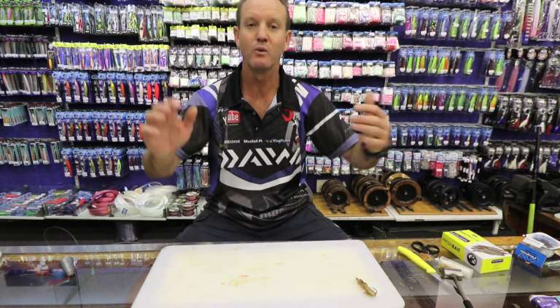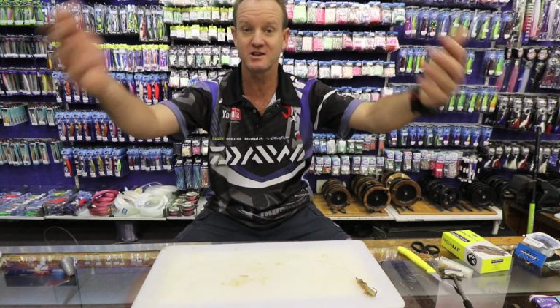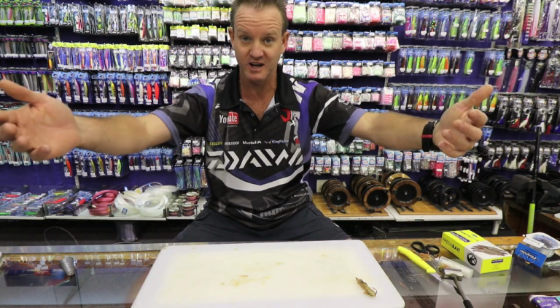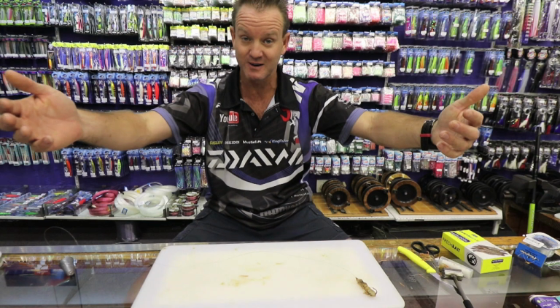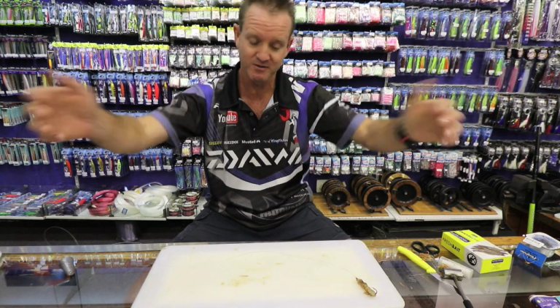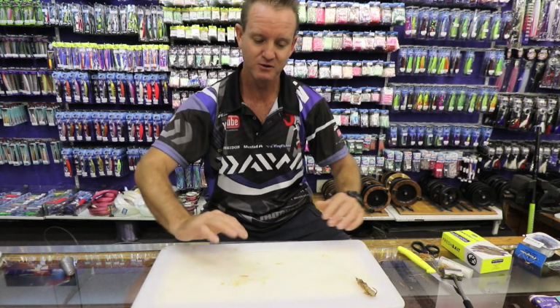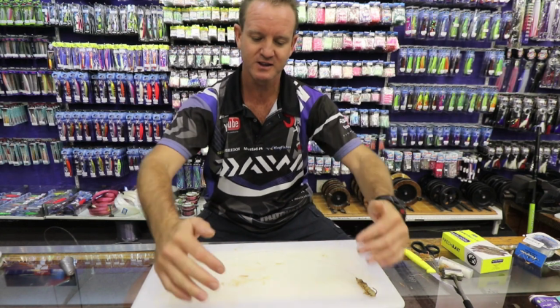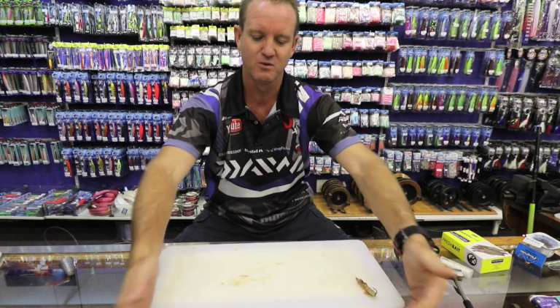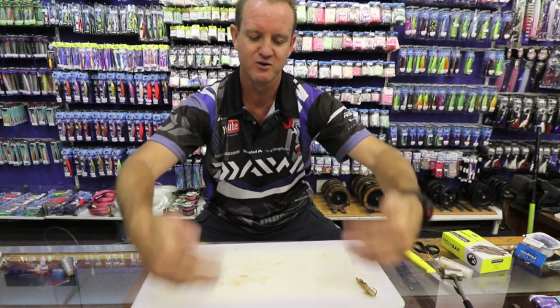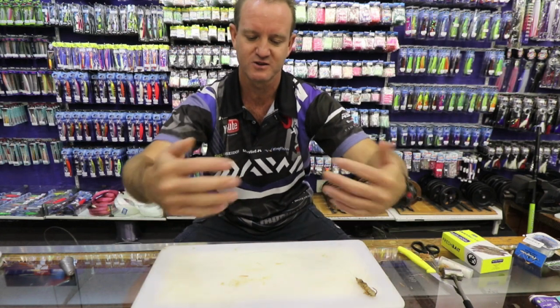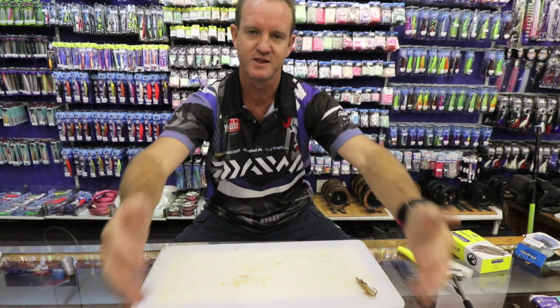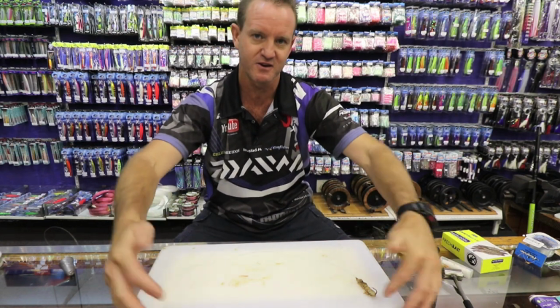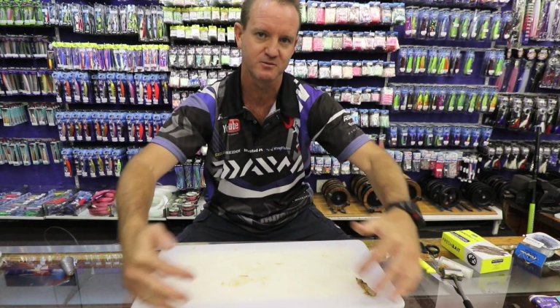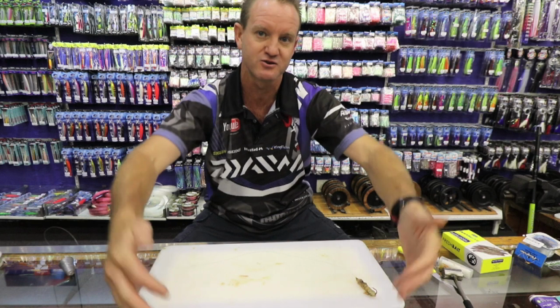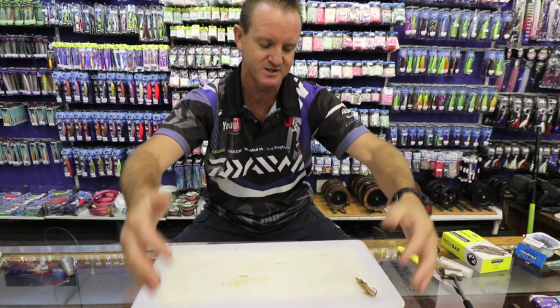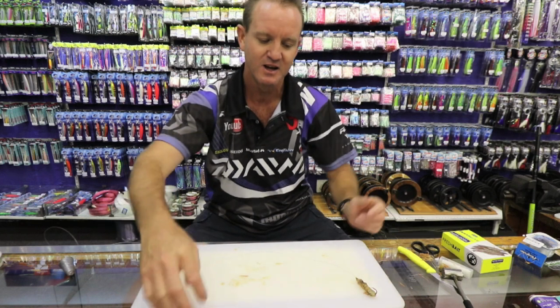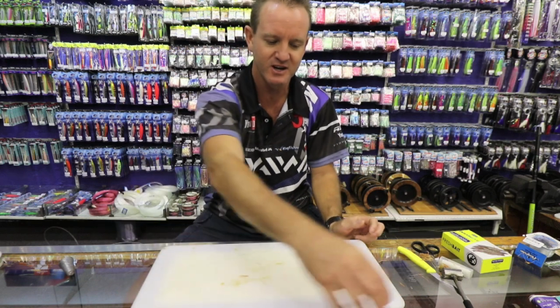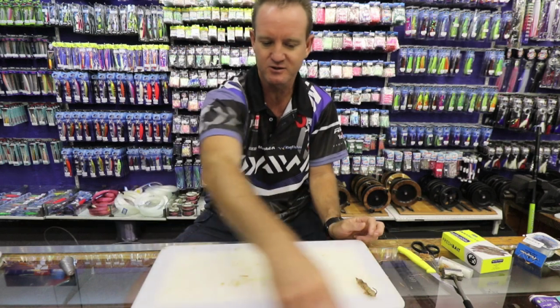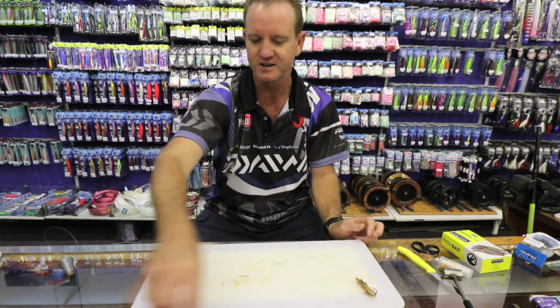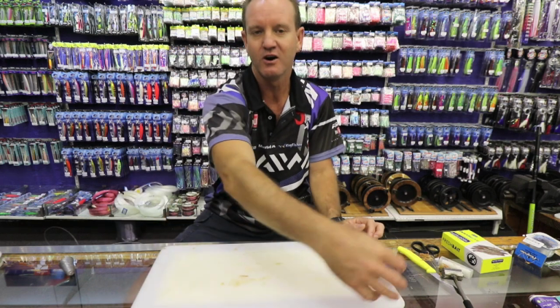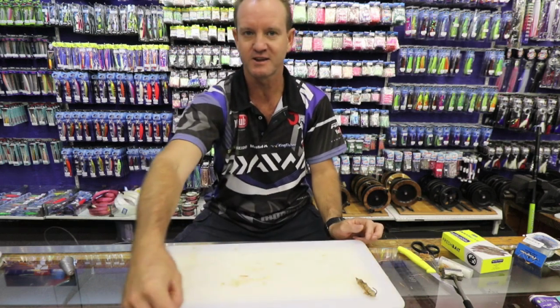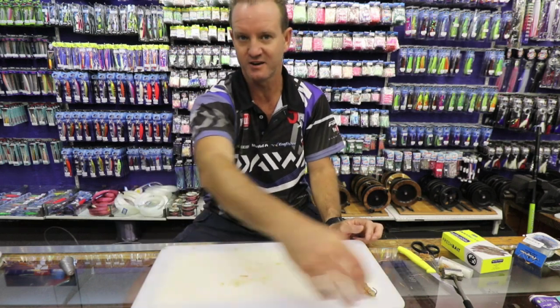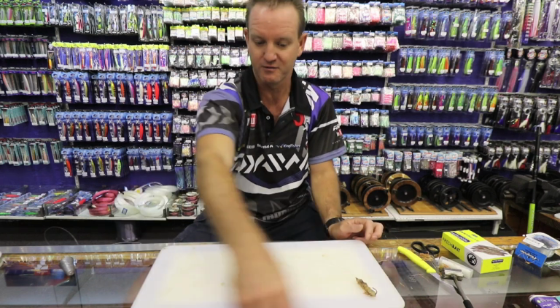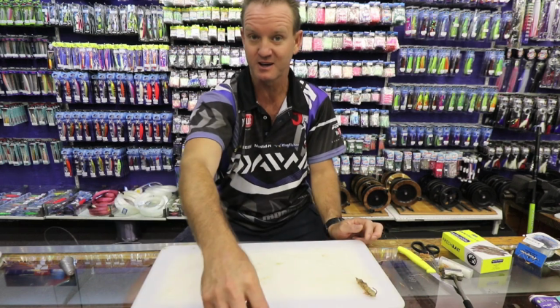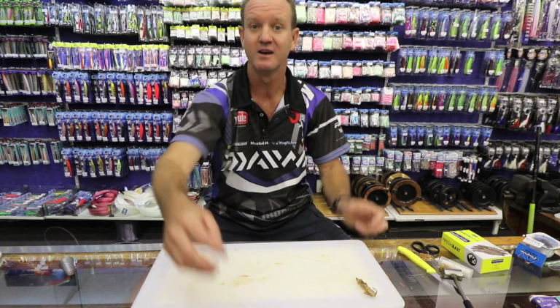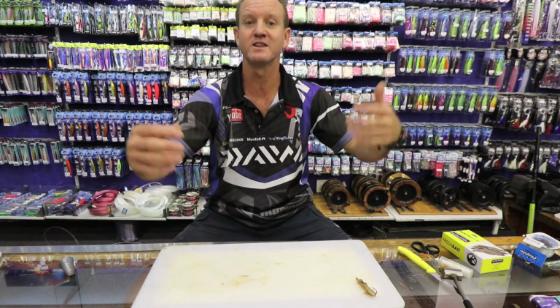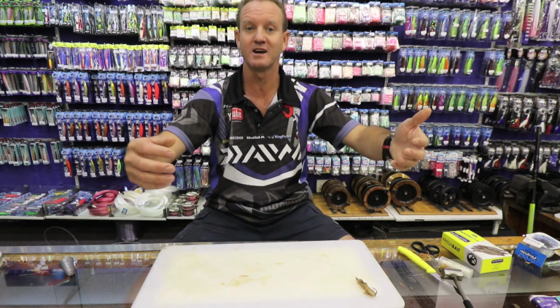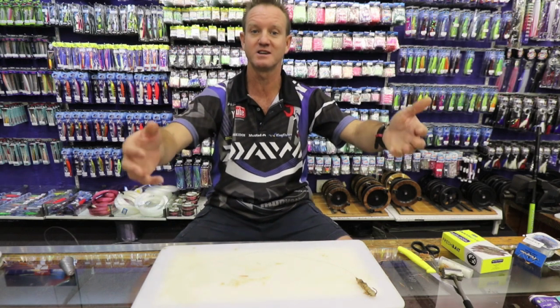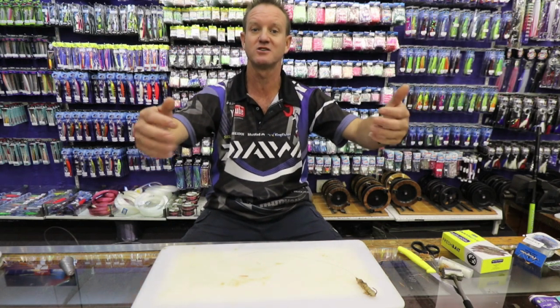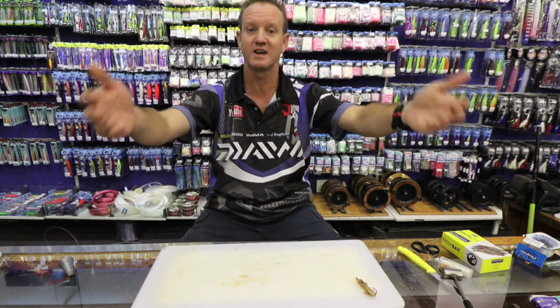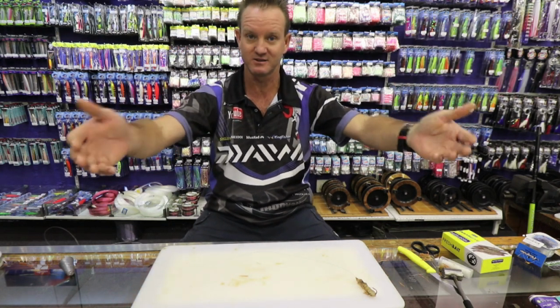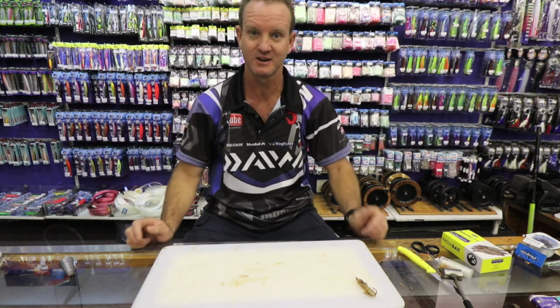When the tide starts going out, however, you'll find that there's more movement on this side of the actual bank — churning sand. And the grunter tend to feed on the front side of this bank when the tide basically starts going out.